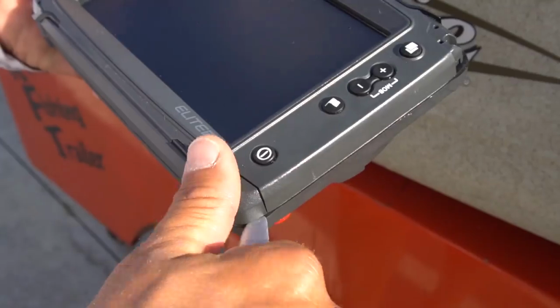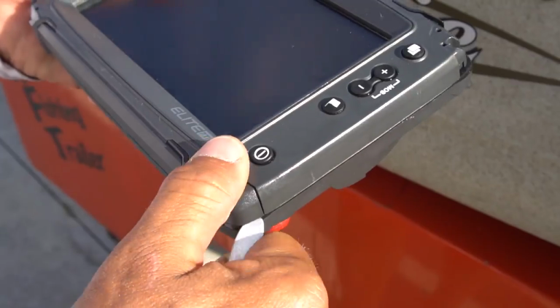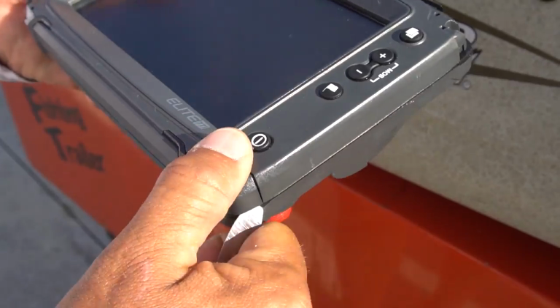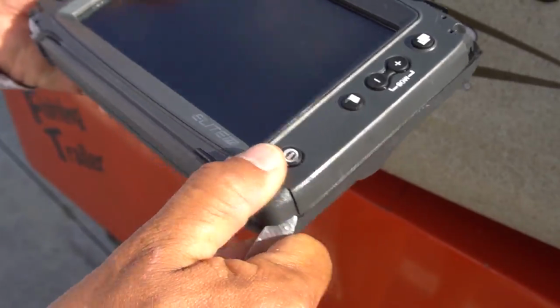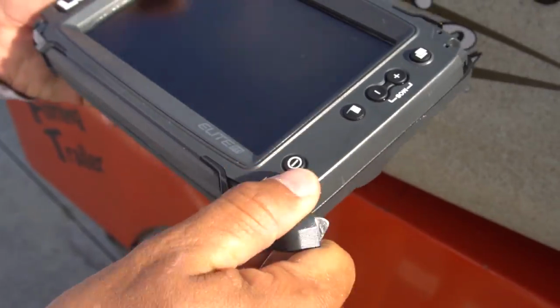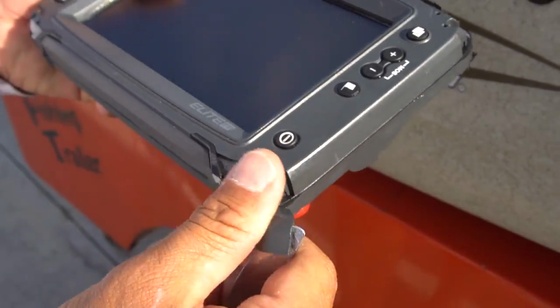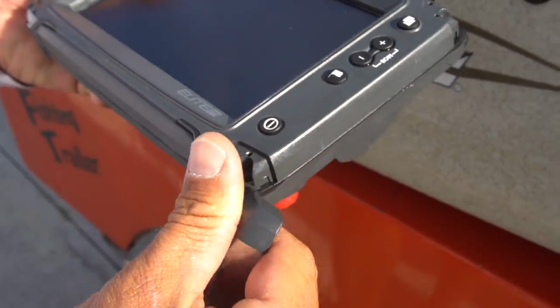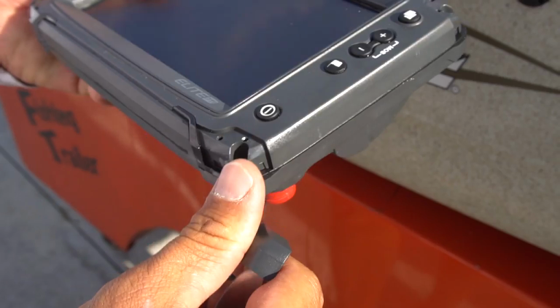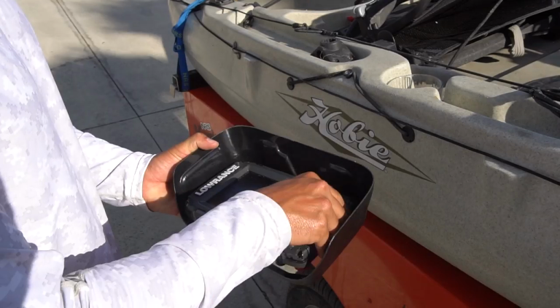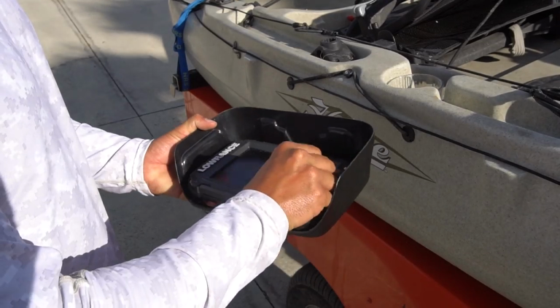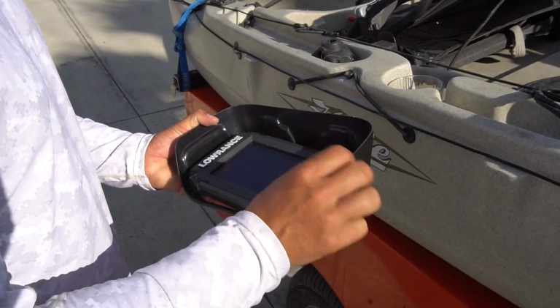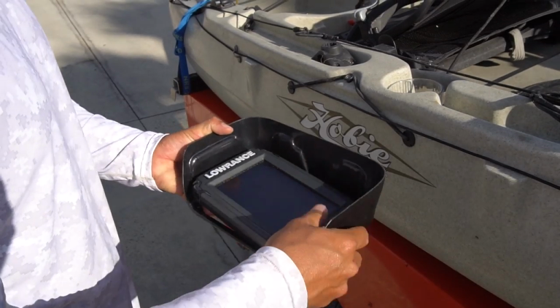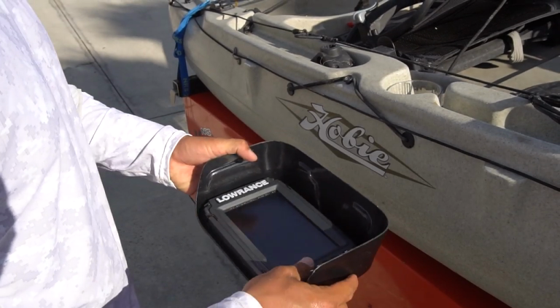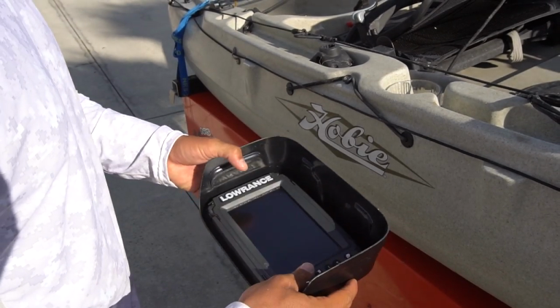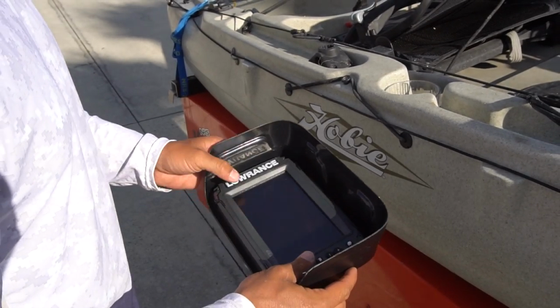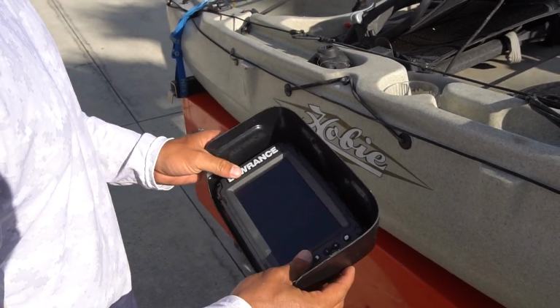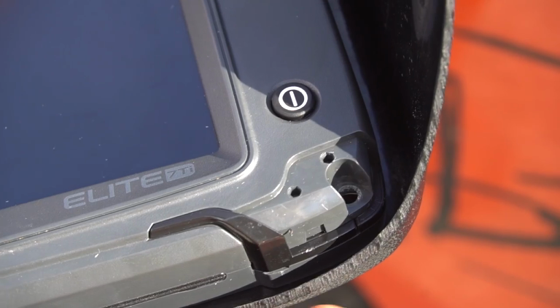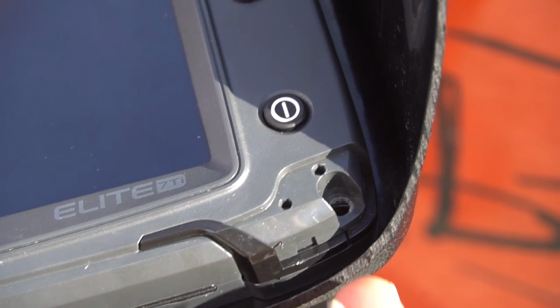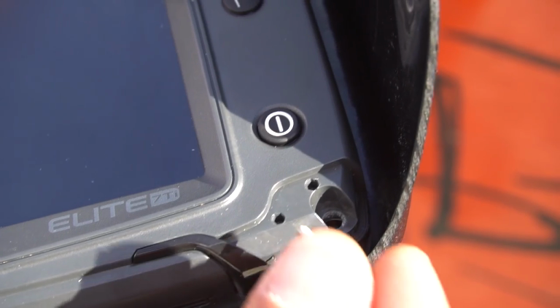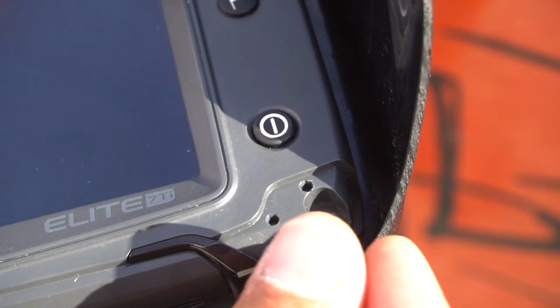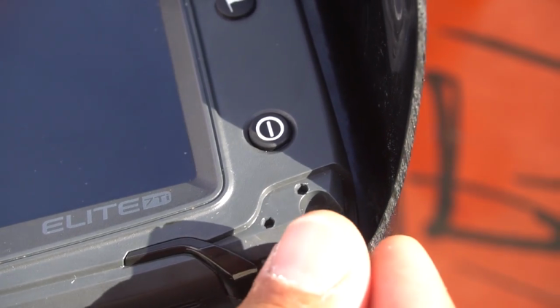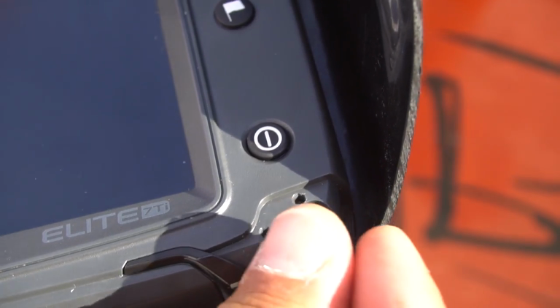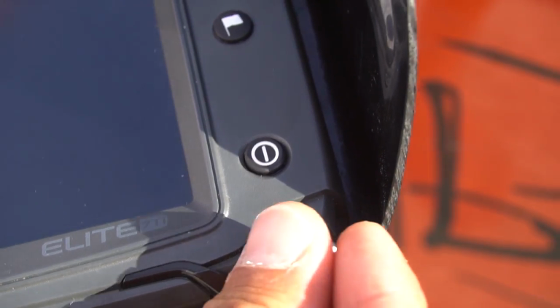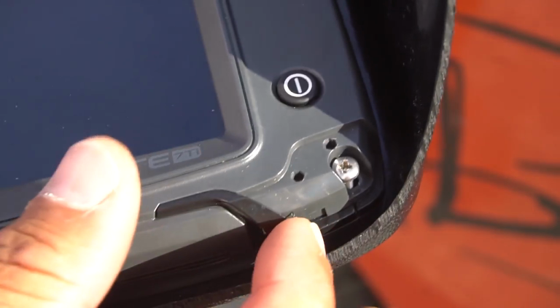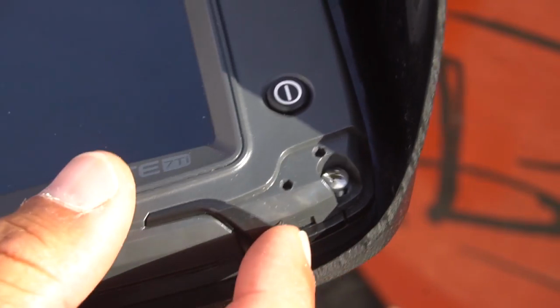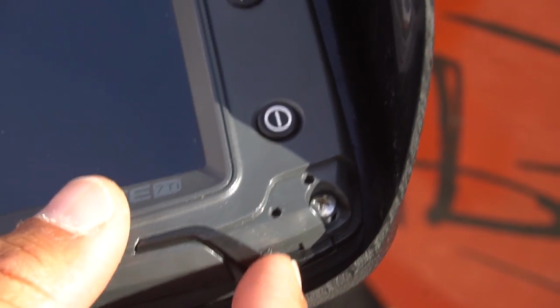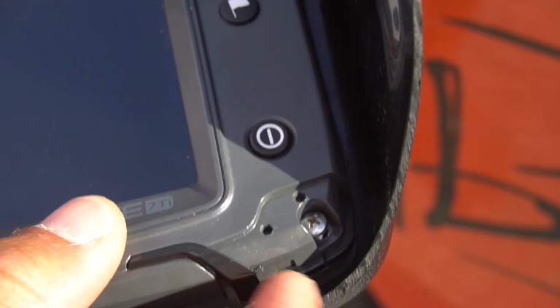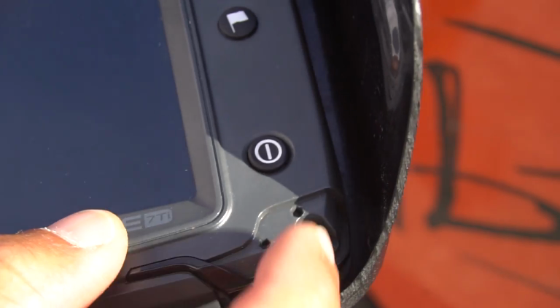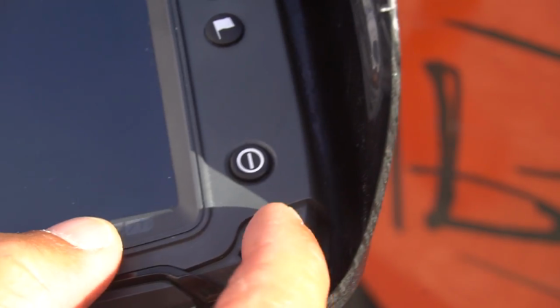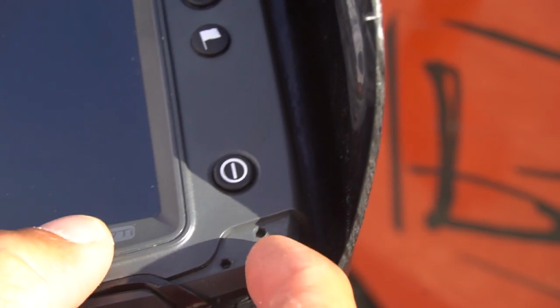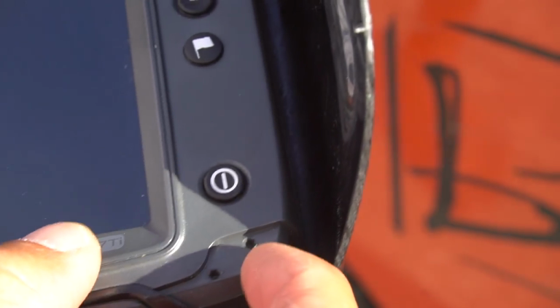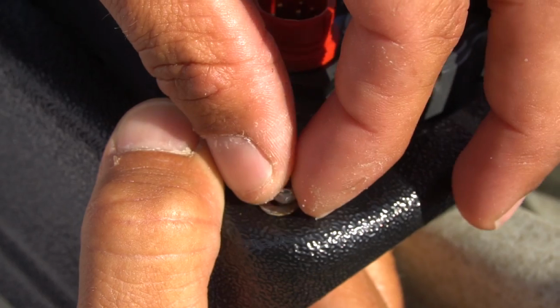All of the visors come with all the stainless steel hardware you need, and installation is extremely quick and easy, with just four simple screws holding the visor in place.